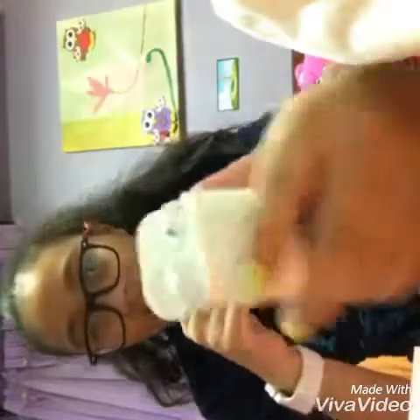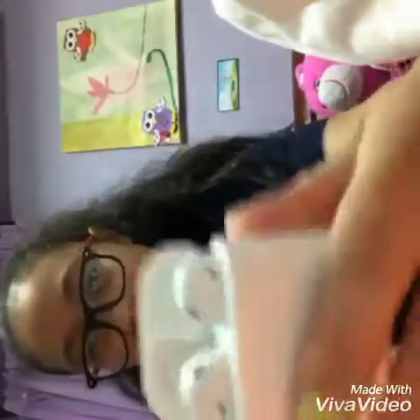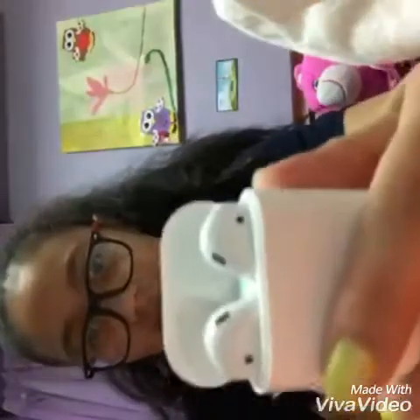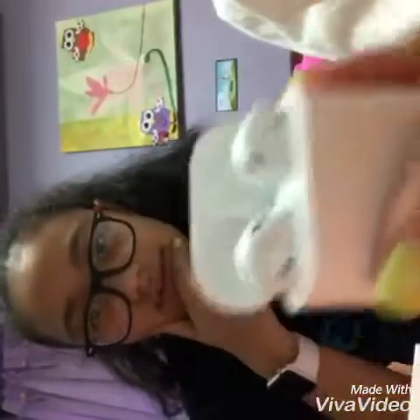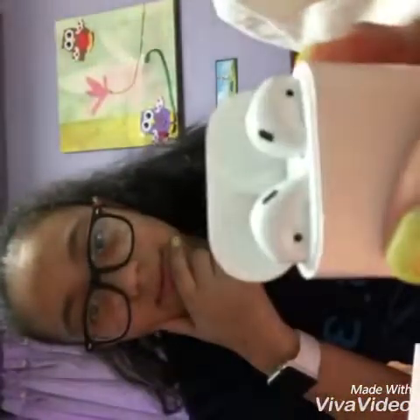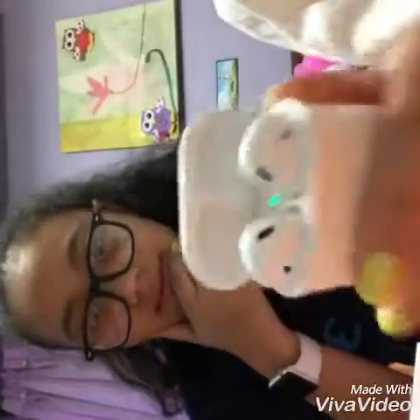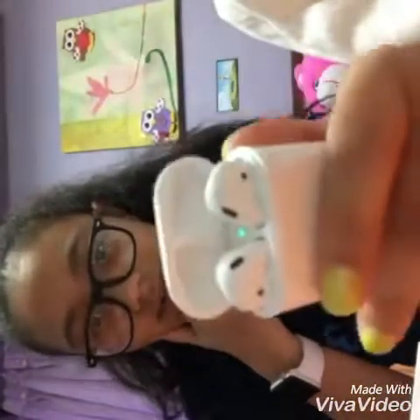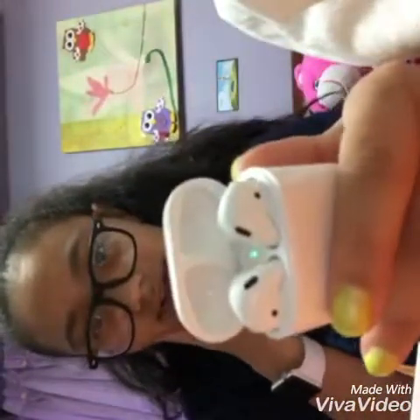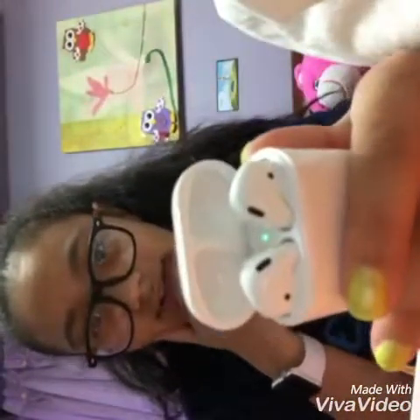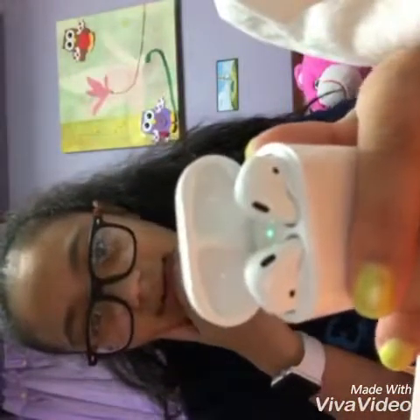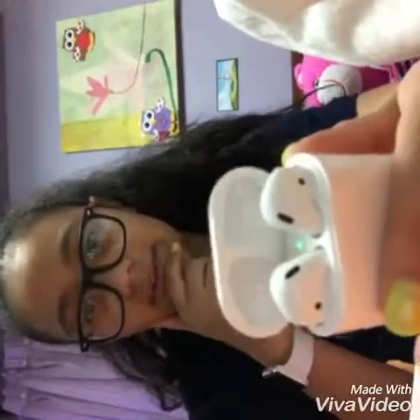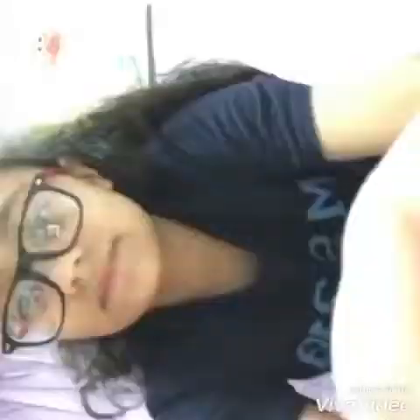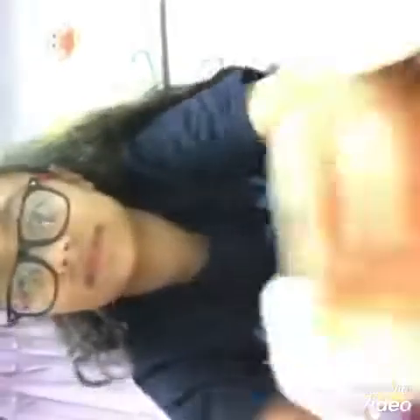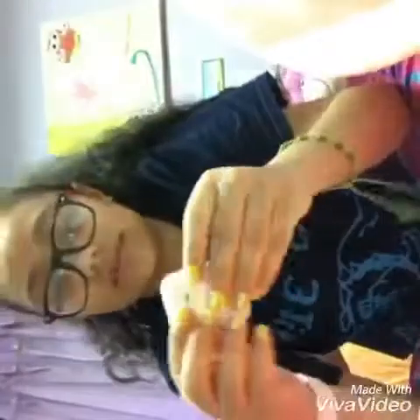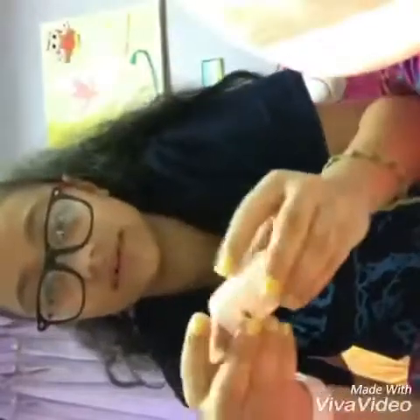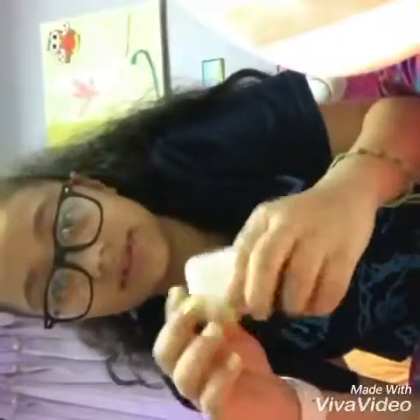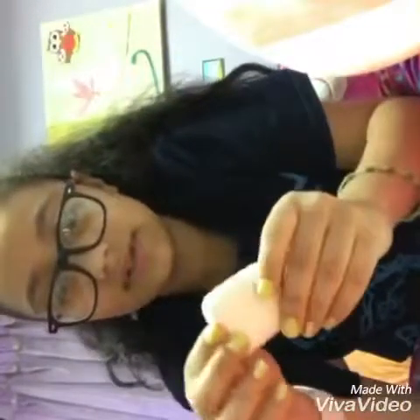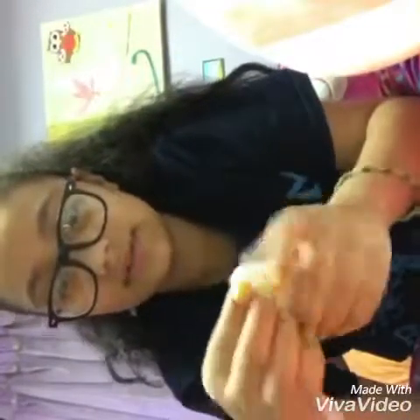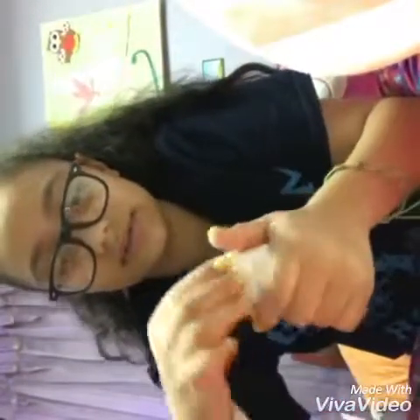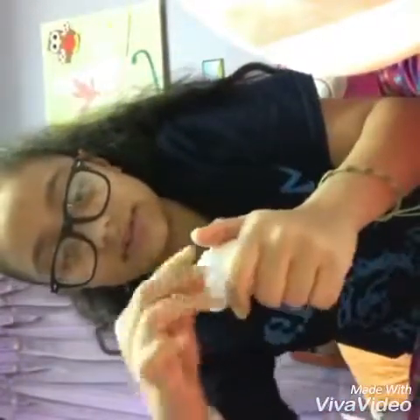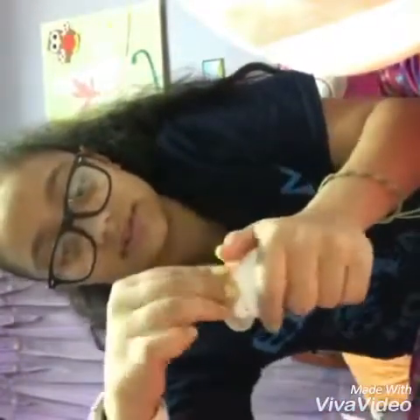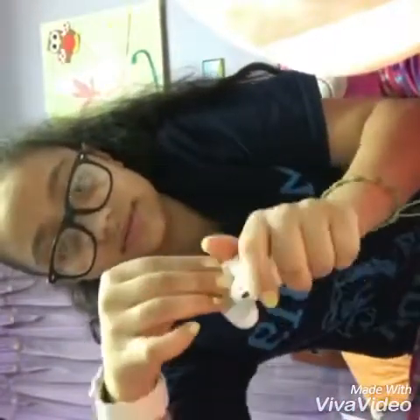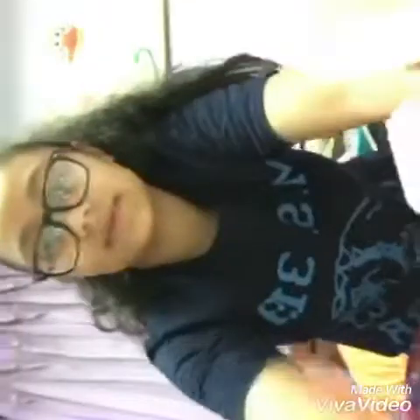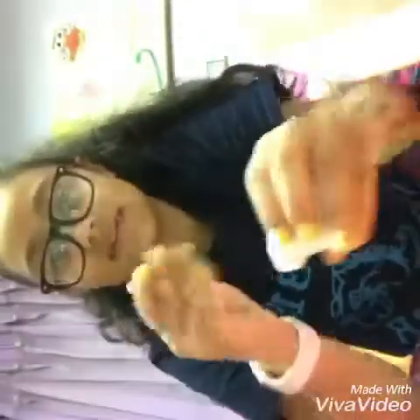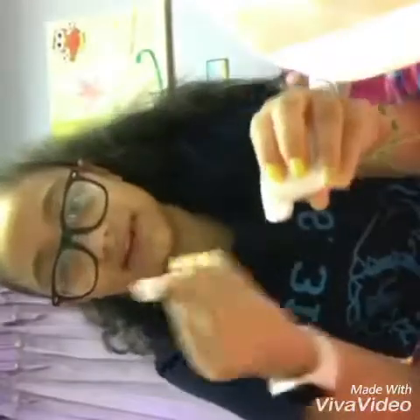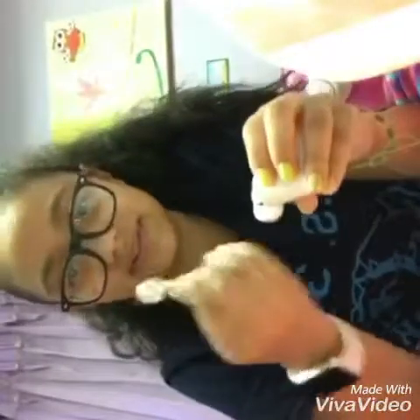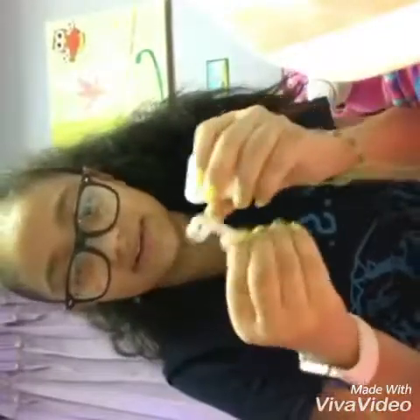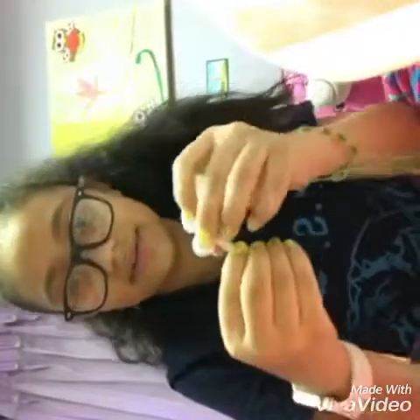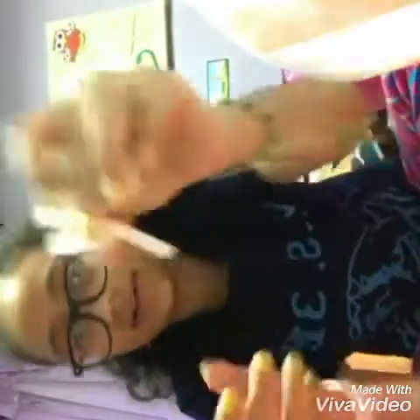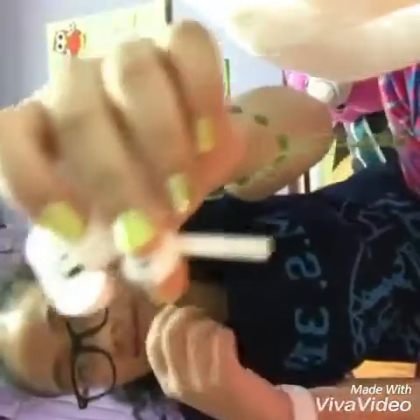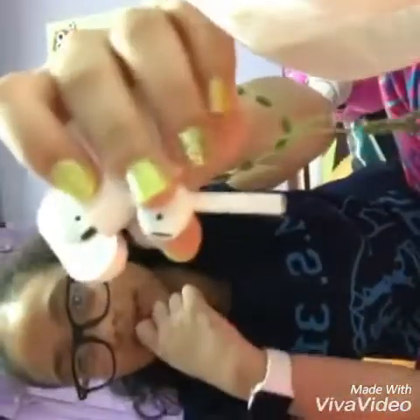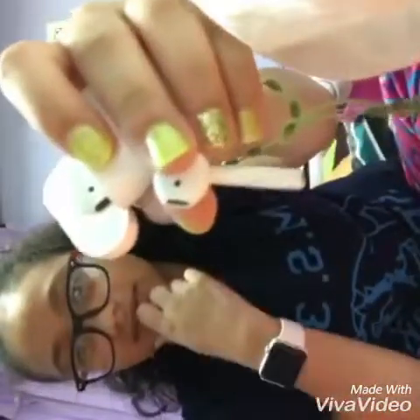And there you go — you can see the headphone, it's connected already to my phone. I'm going to take this out. This is the left side of the headphone if you guys could see.